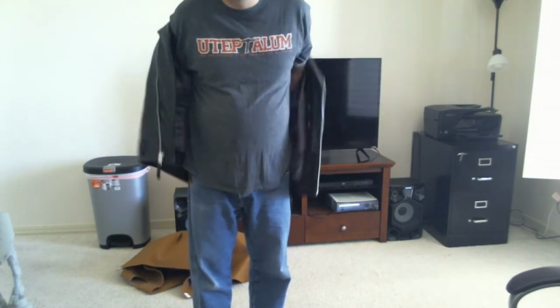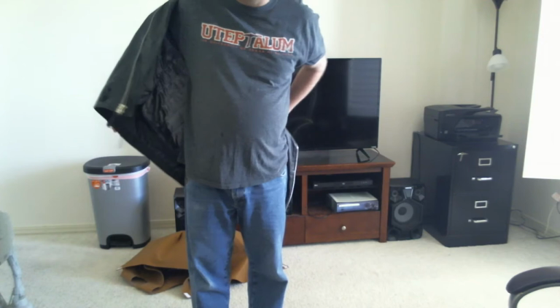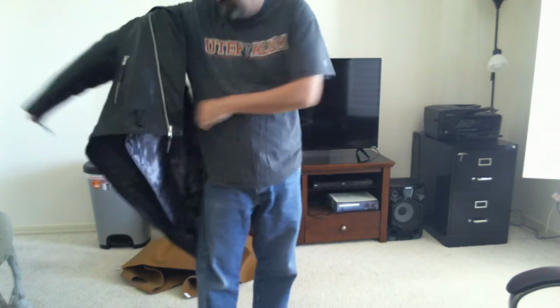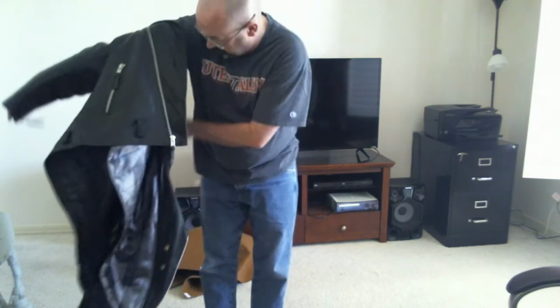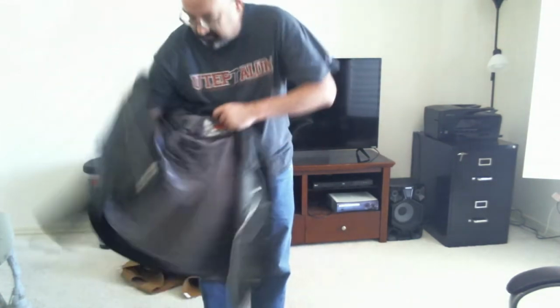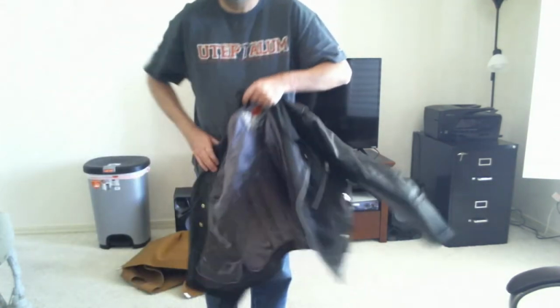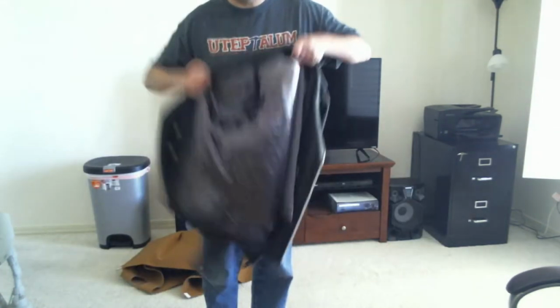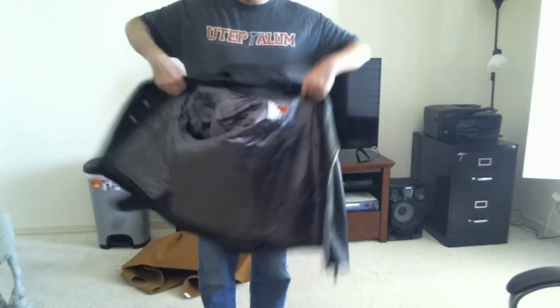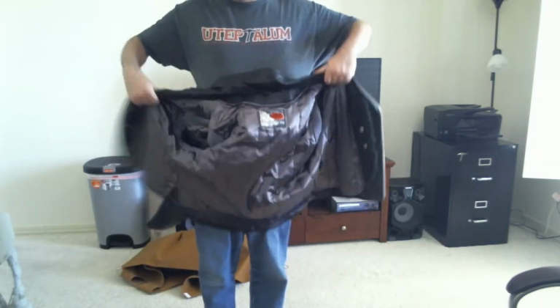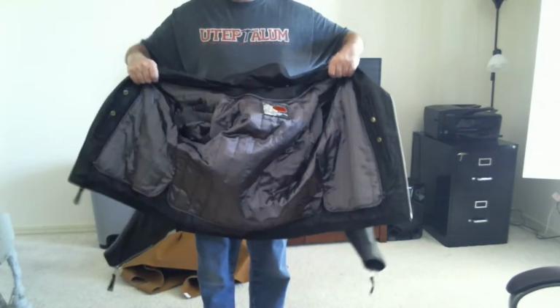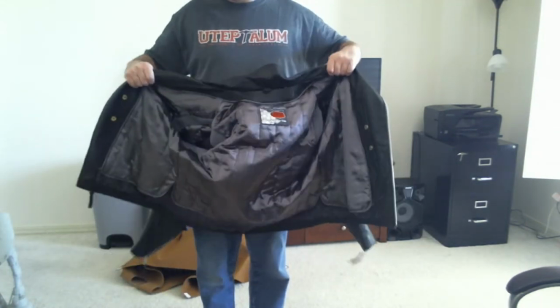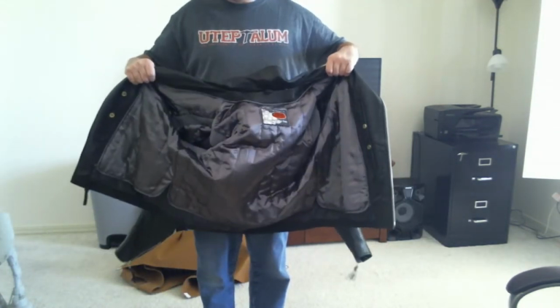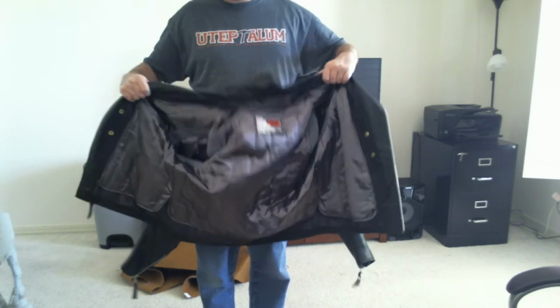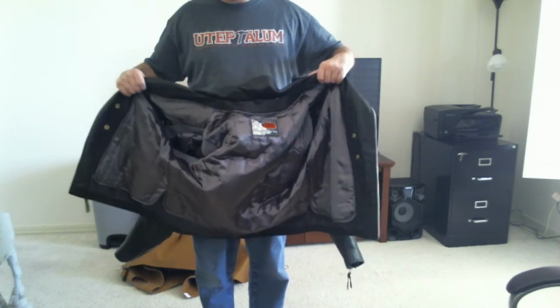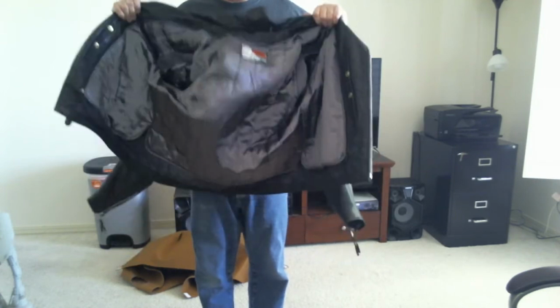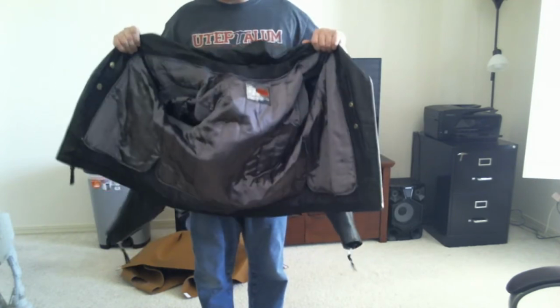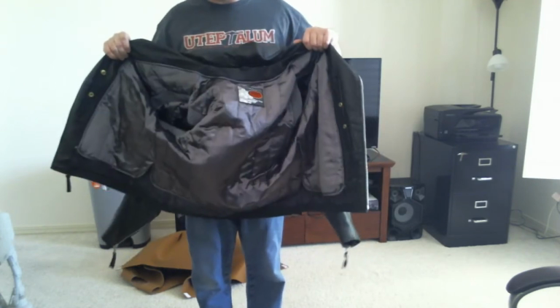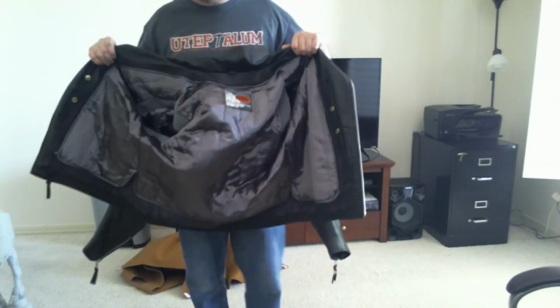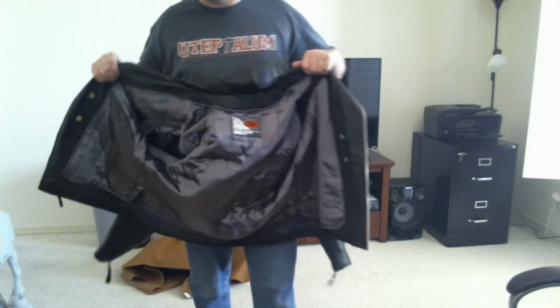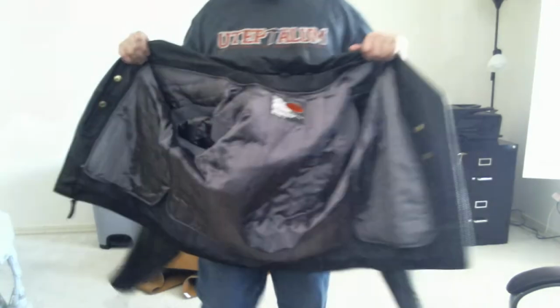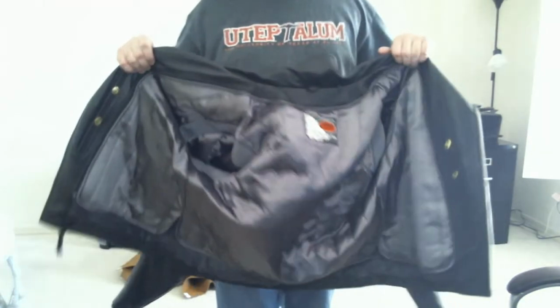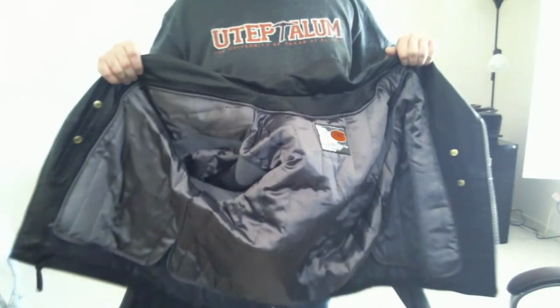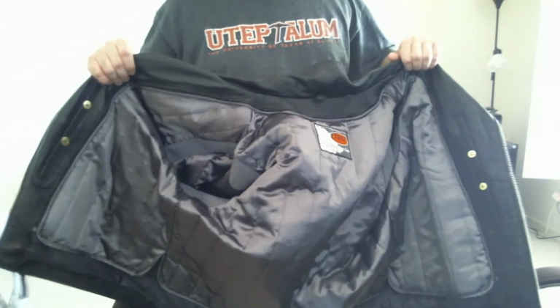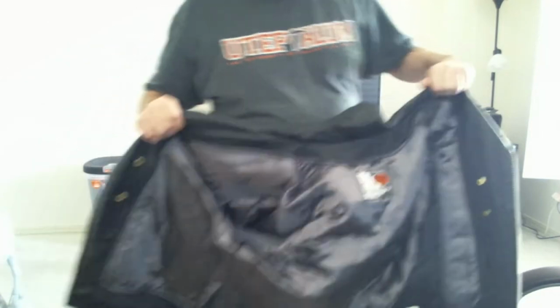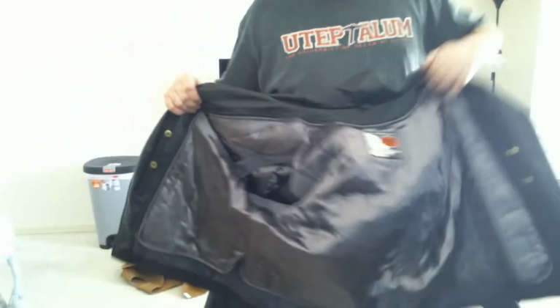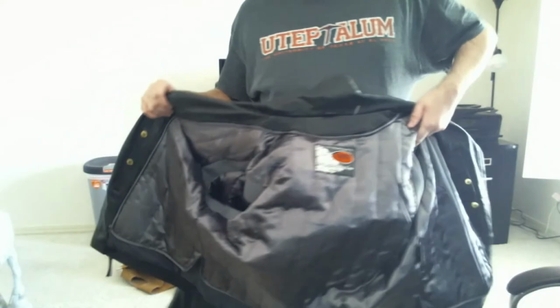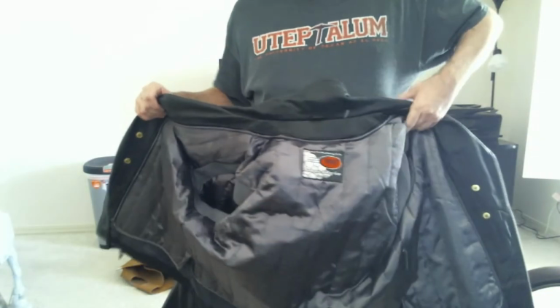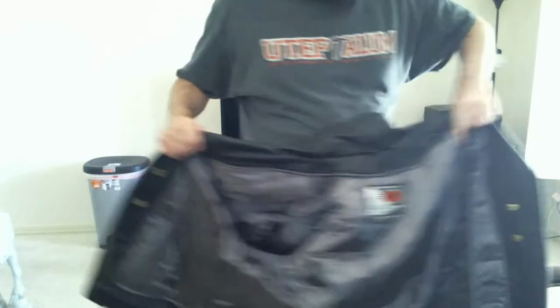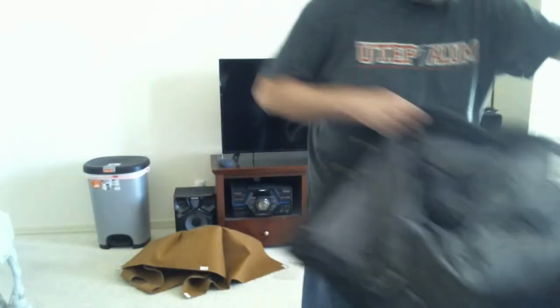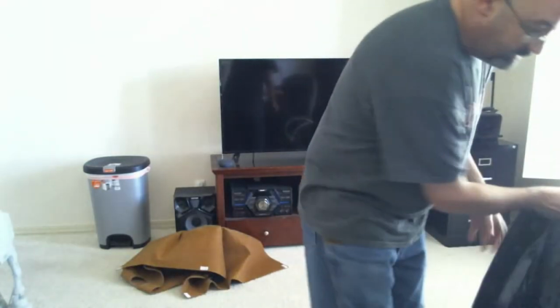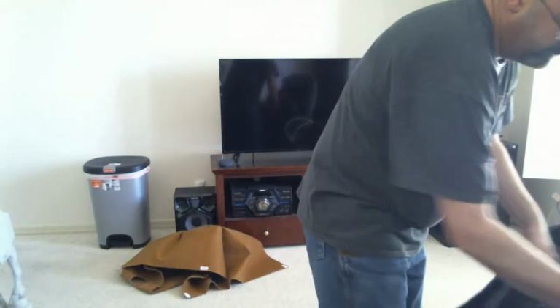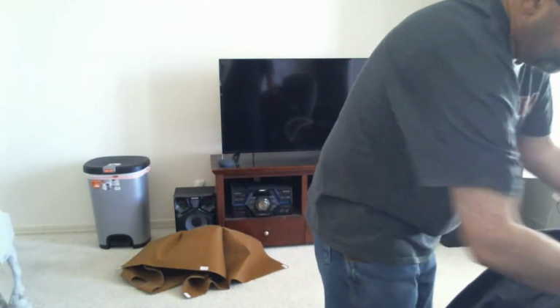I'm going to take it off and show the liner. It zips fully in; there are two snaps on the sleeves, but I don't have them in now just so I can easily take it out. There's elastic for the sleeves.